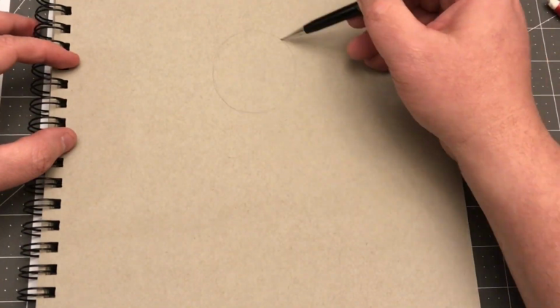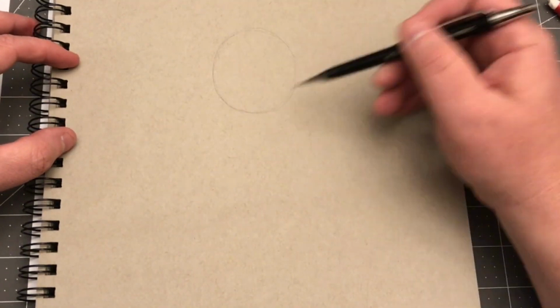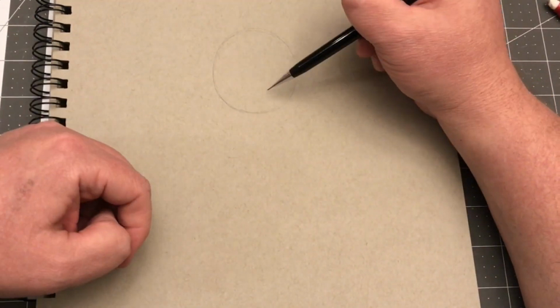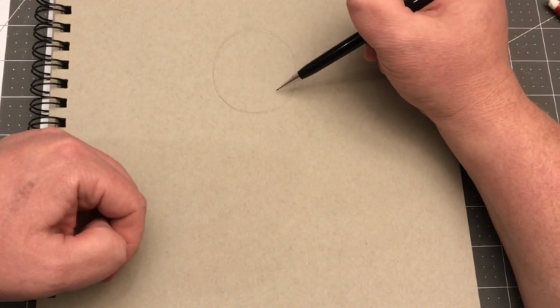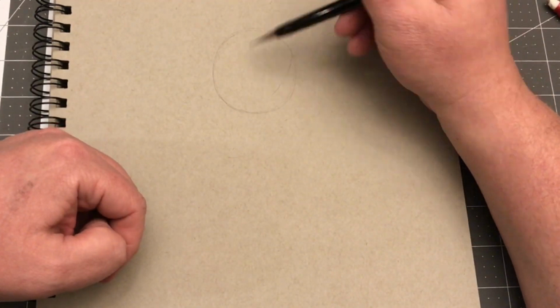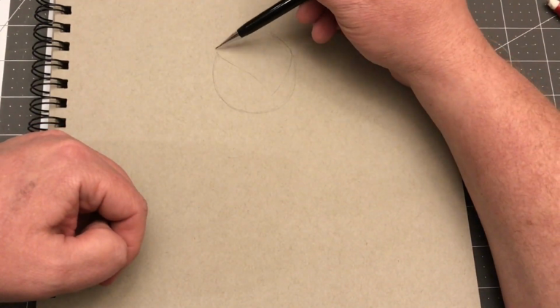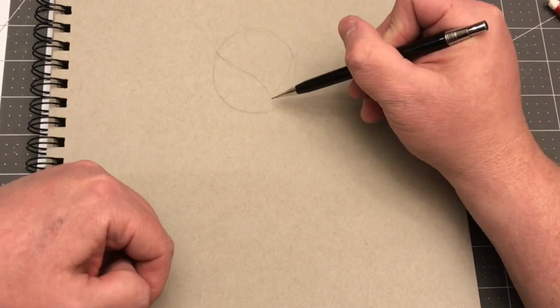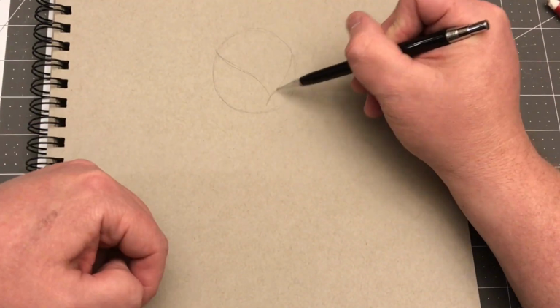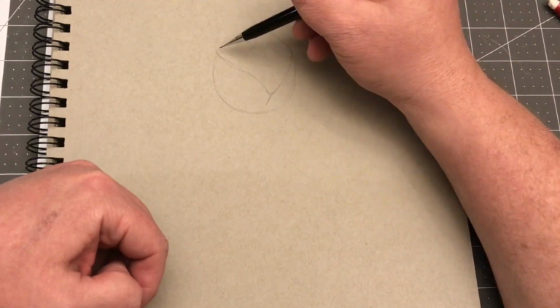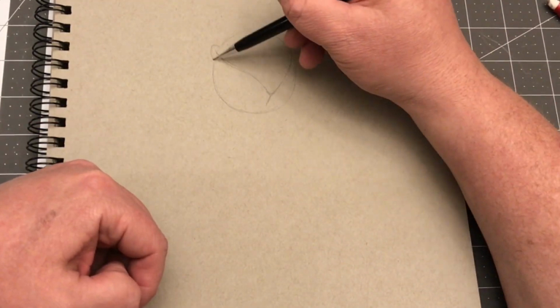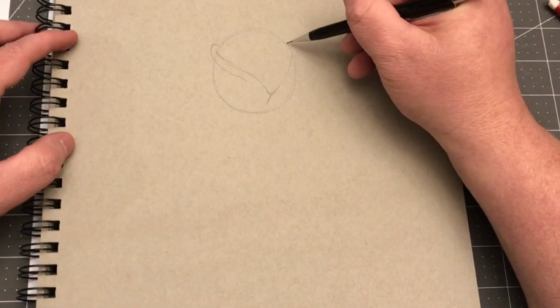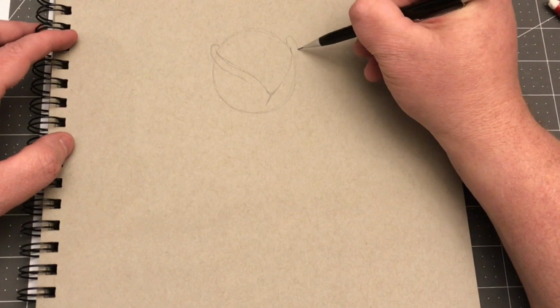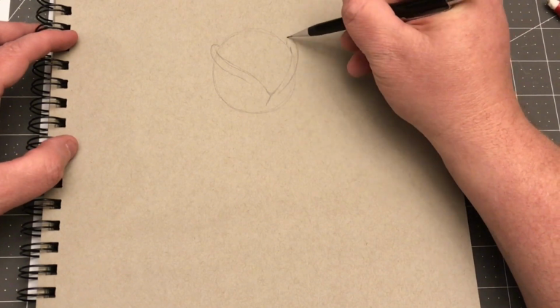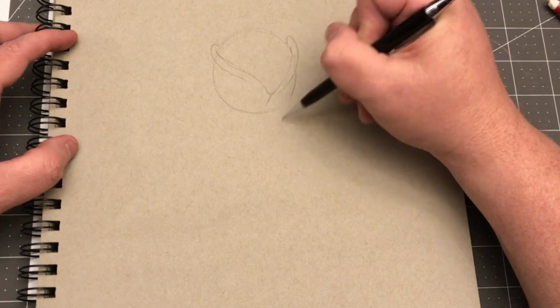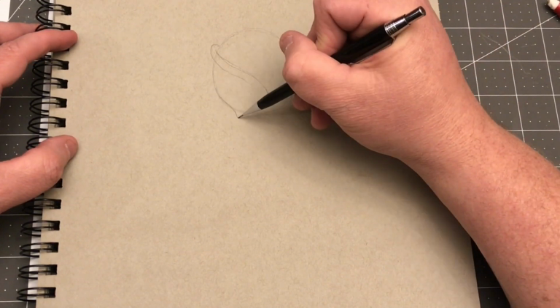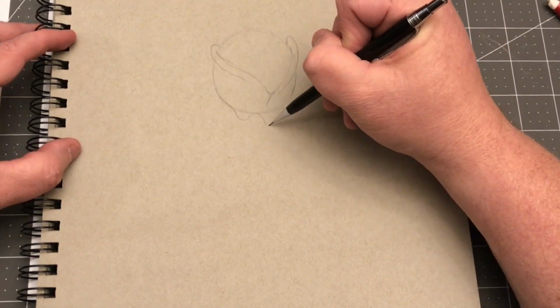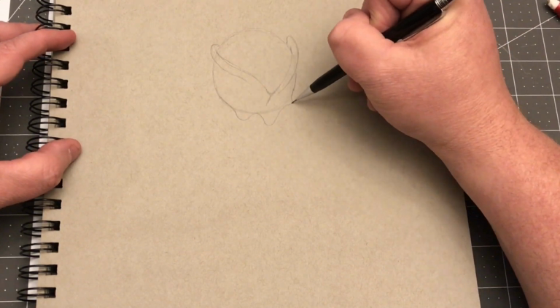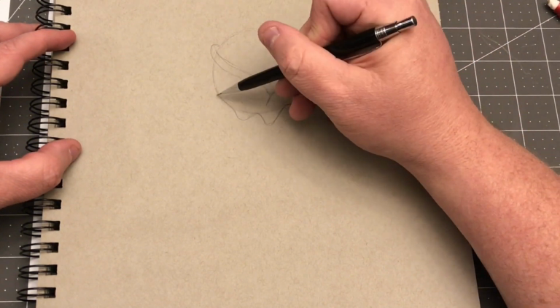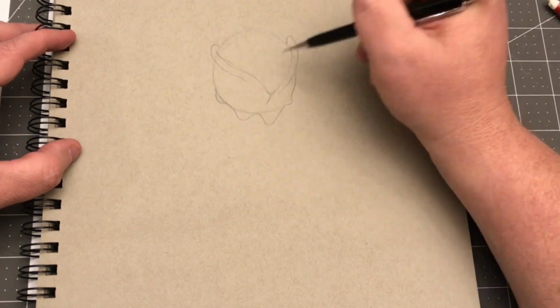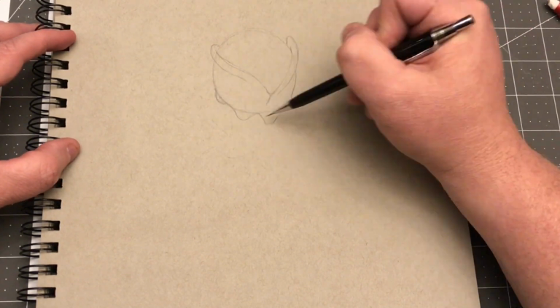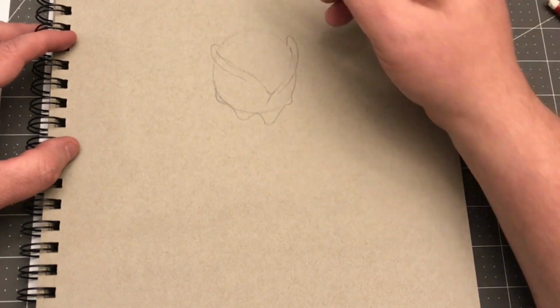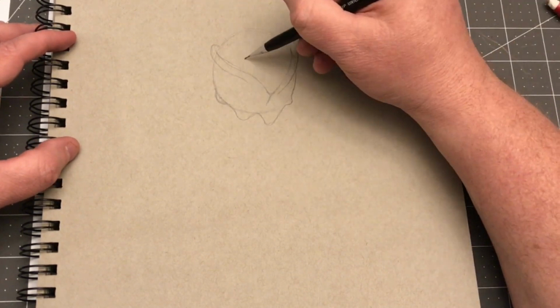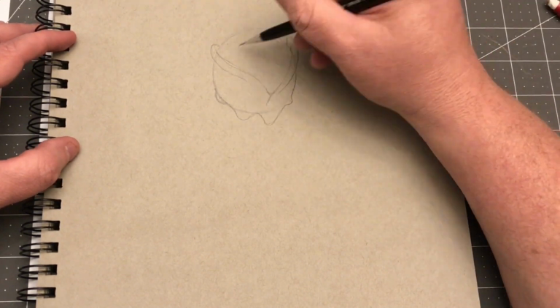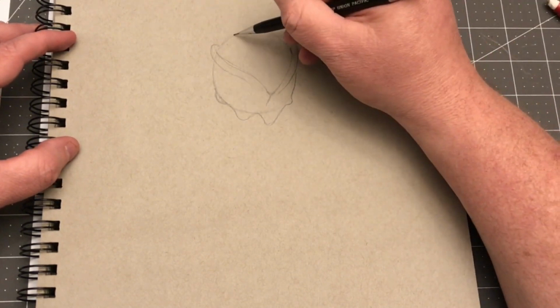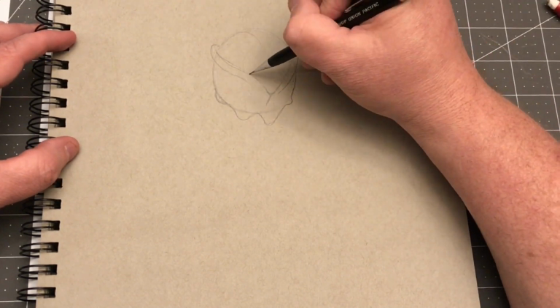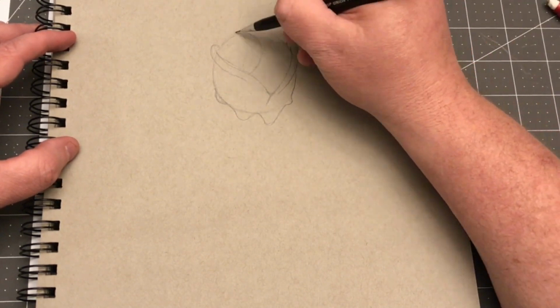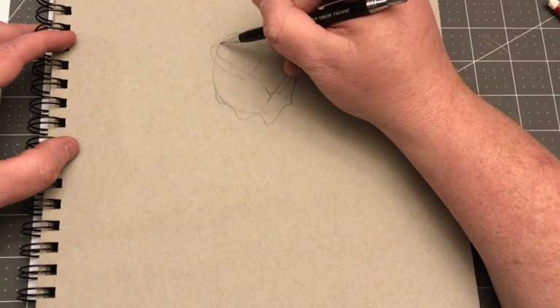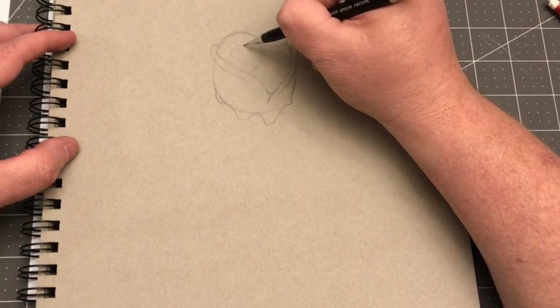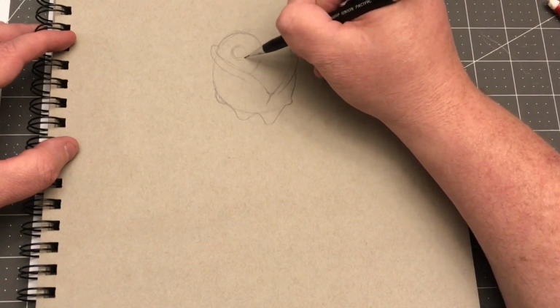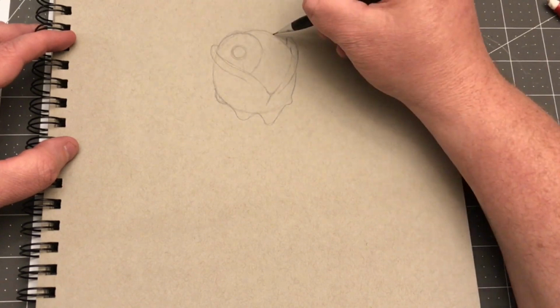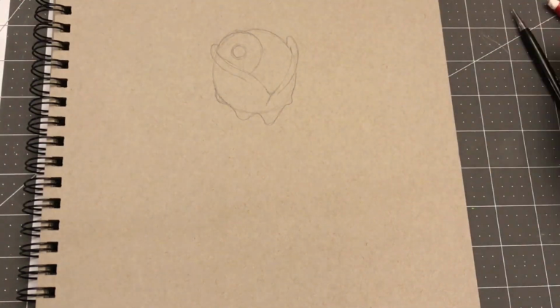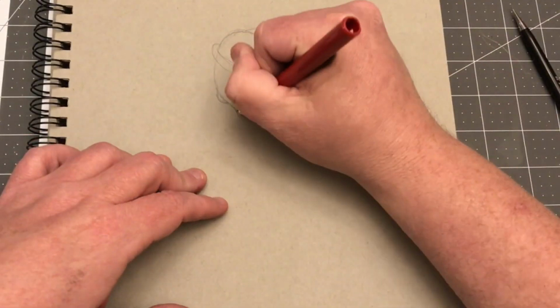Hey everybody, B.W. Cummins here with another drawing for you. Tonight I only have one goal and that is to draw something I've never drawn before.